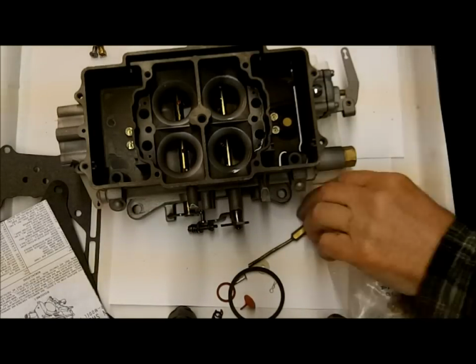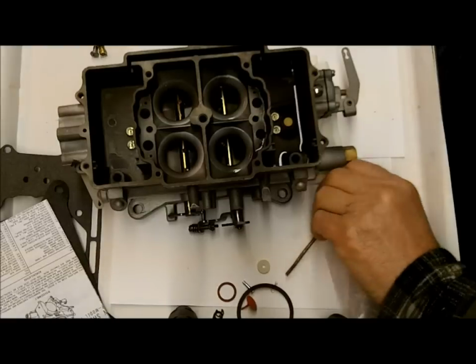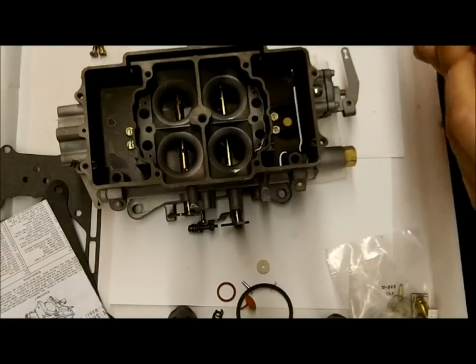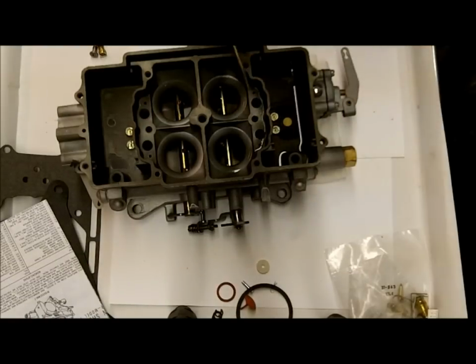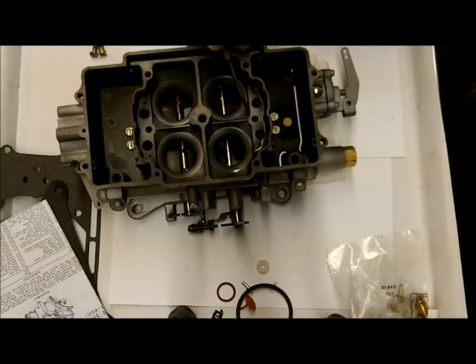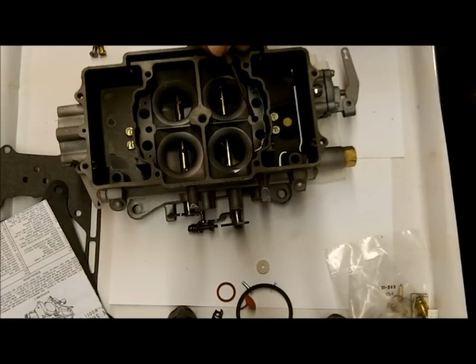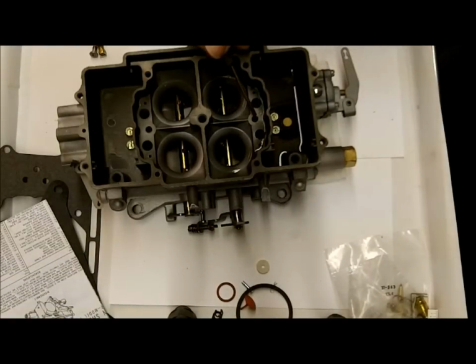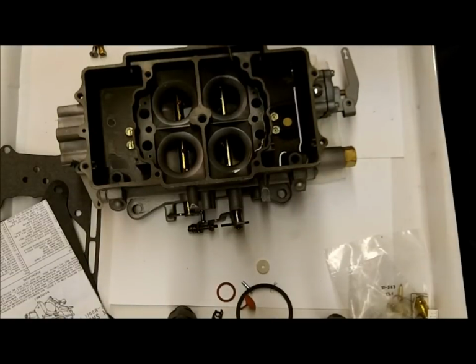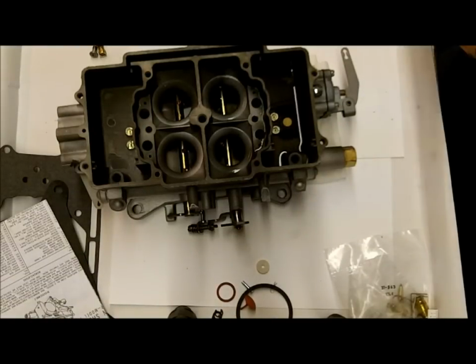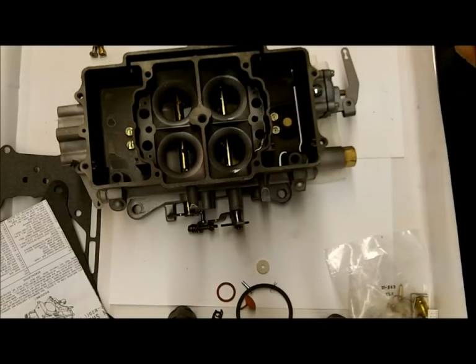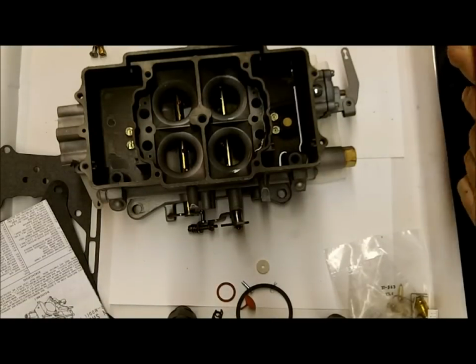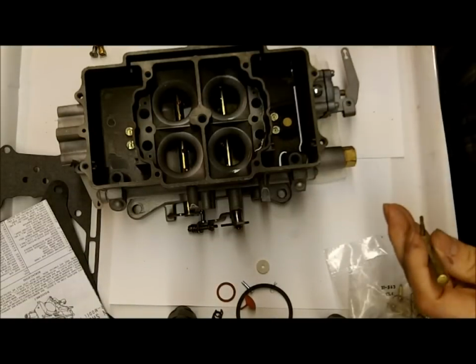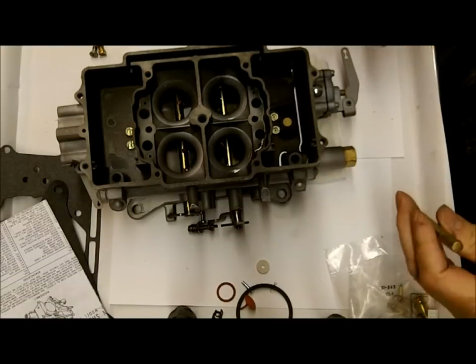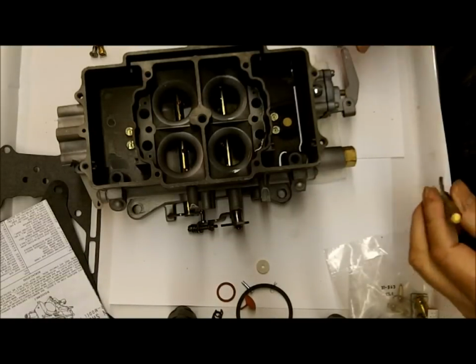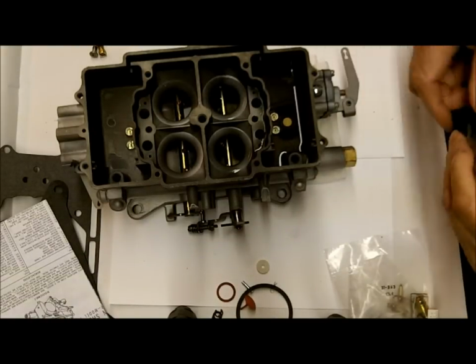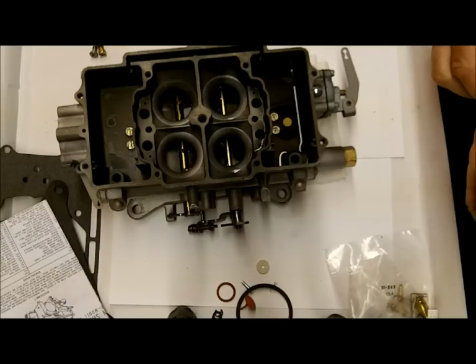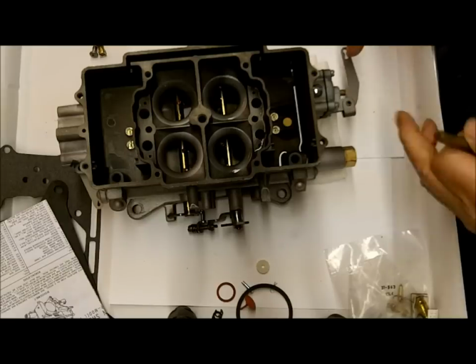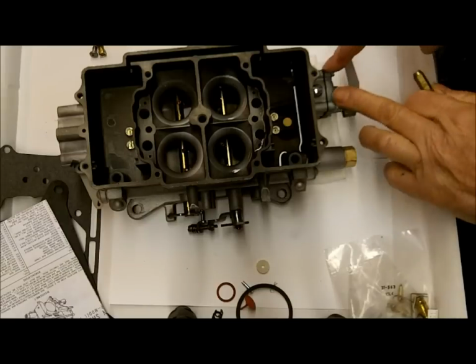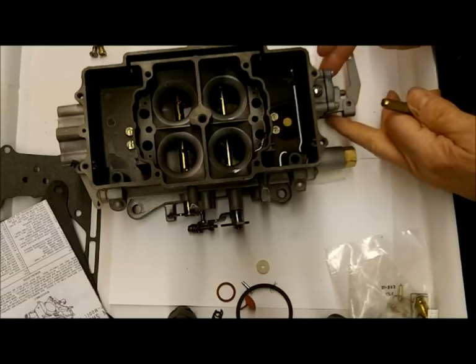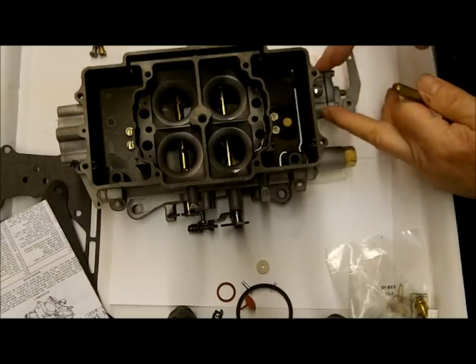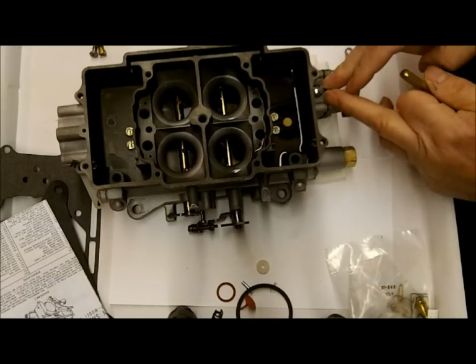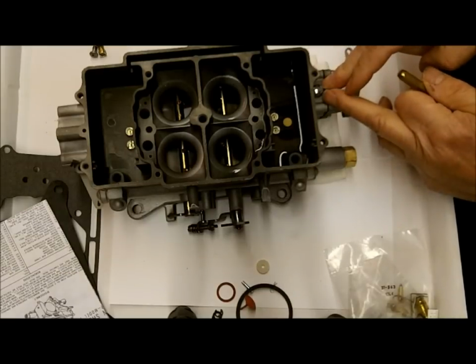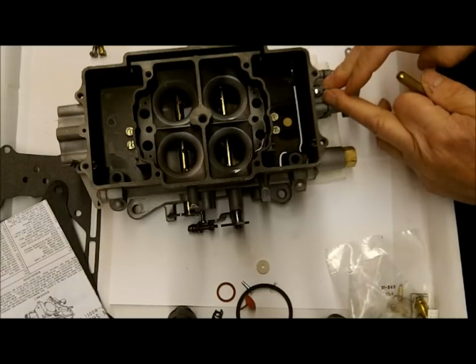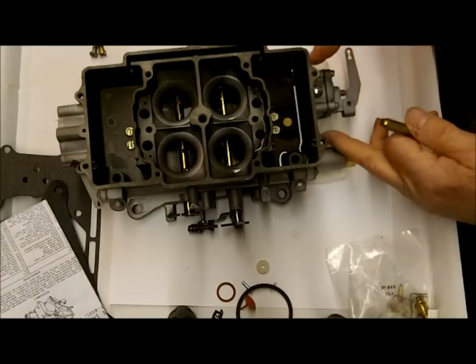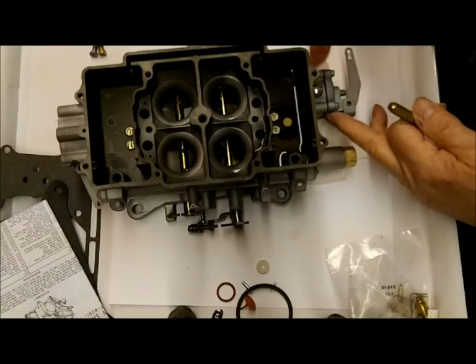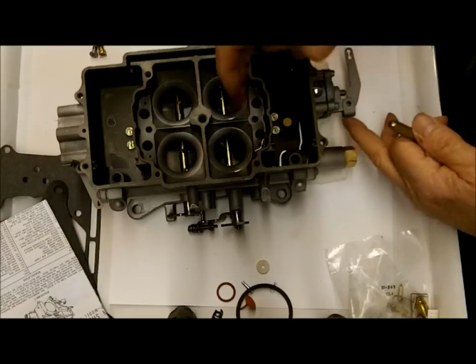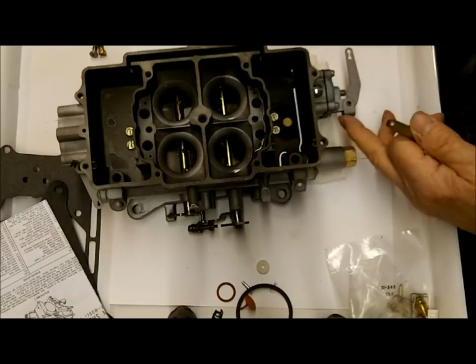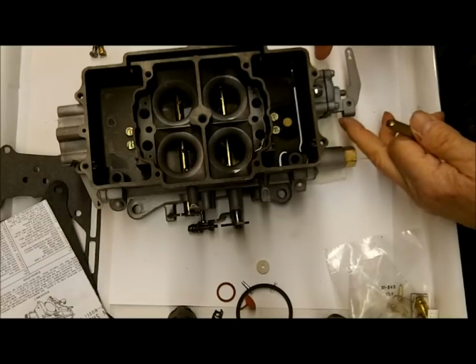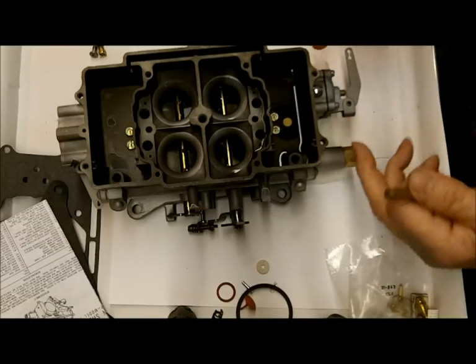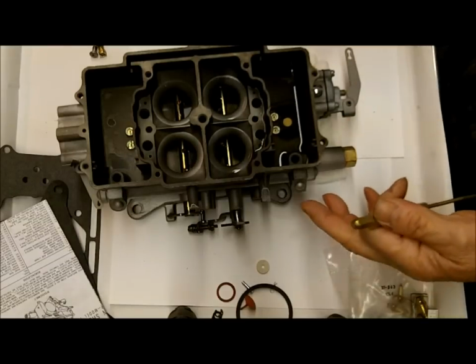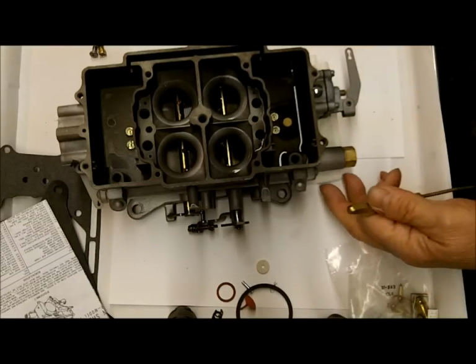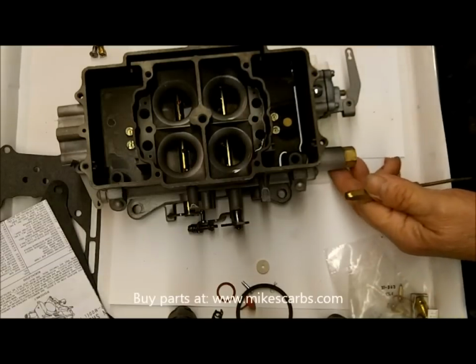There is a check ball that goes right in here. This is the main discharge, and we want to make sure it's working right. So I put together the accelerator pump and put the check ball in there, and that's all I really need.